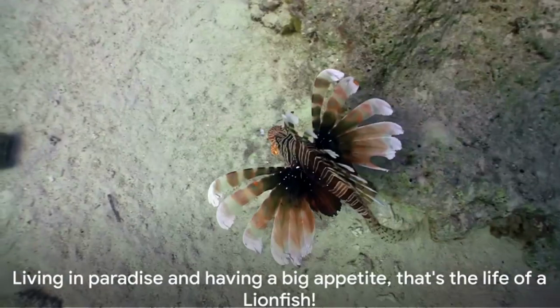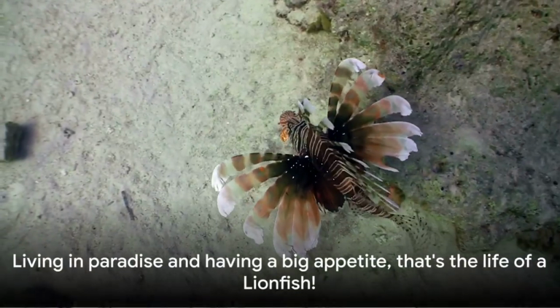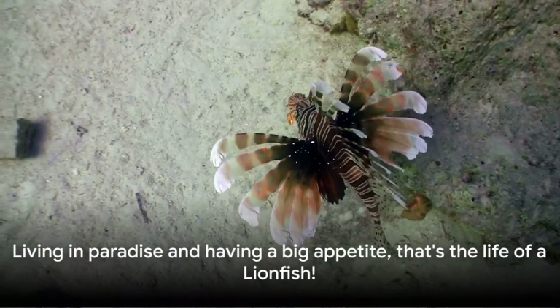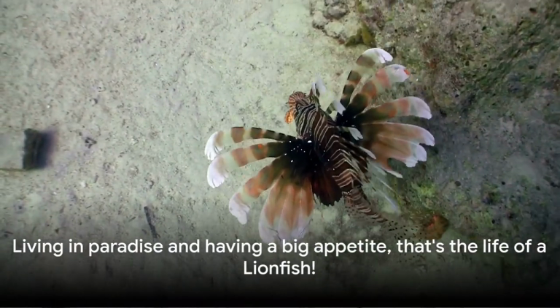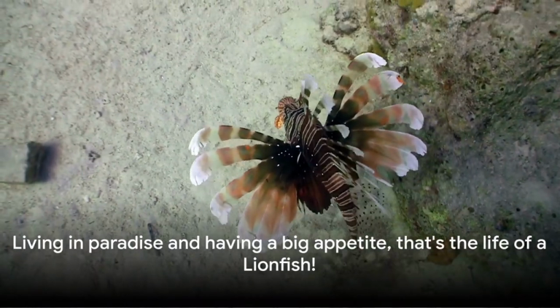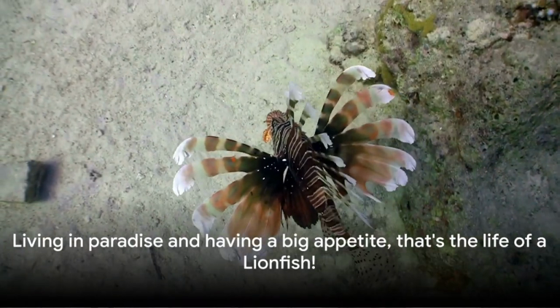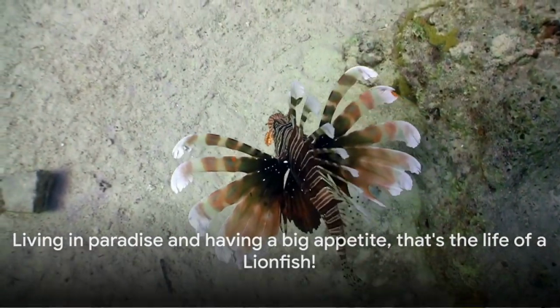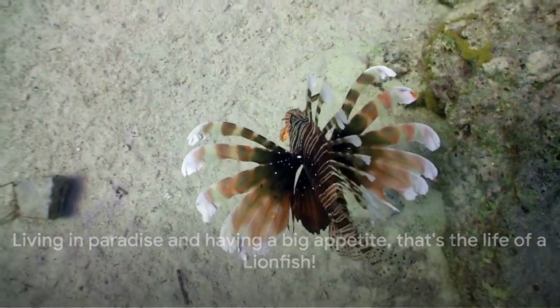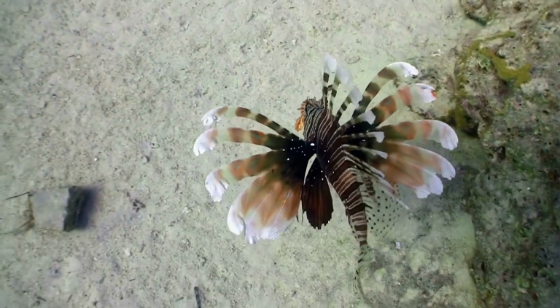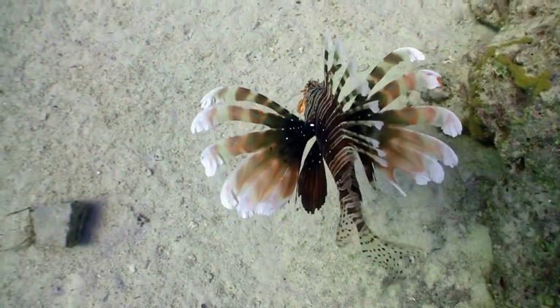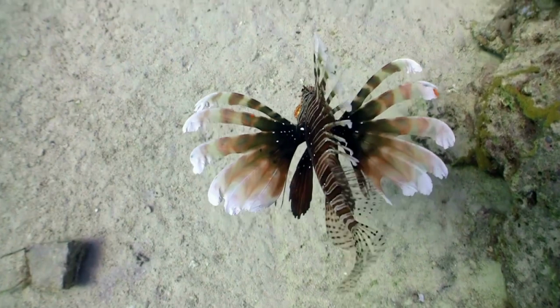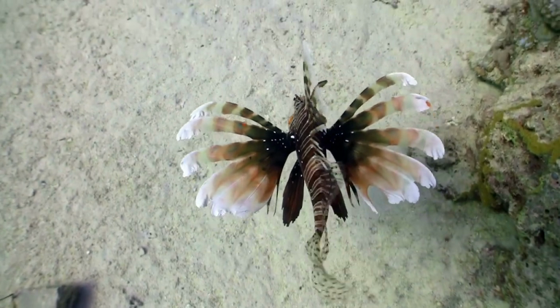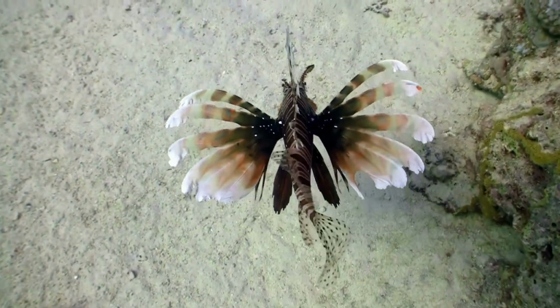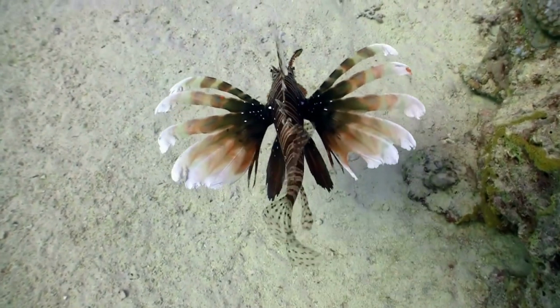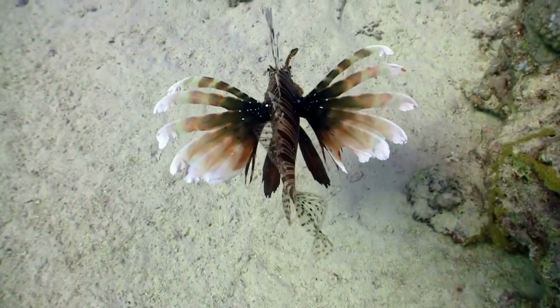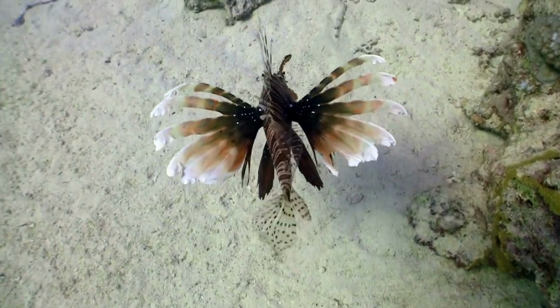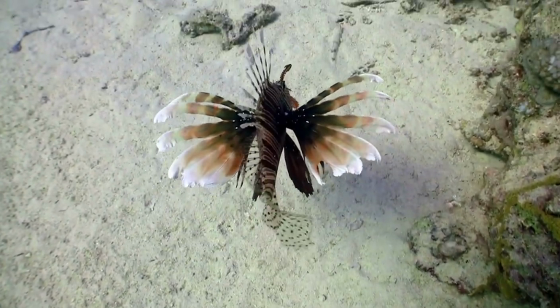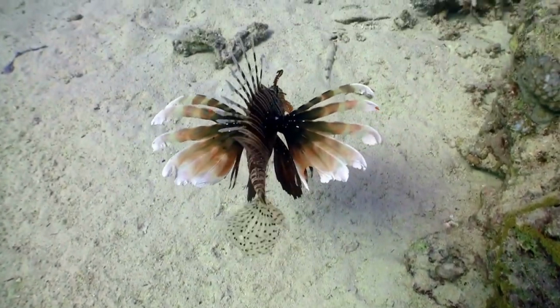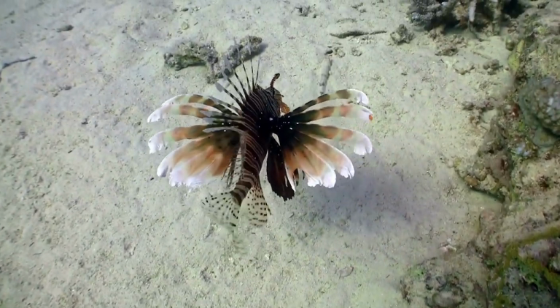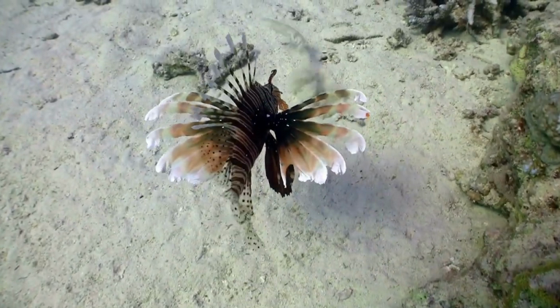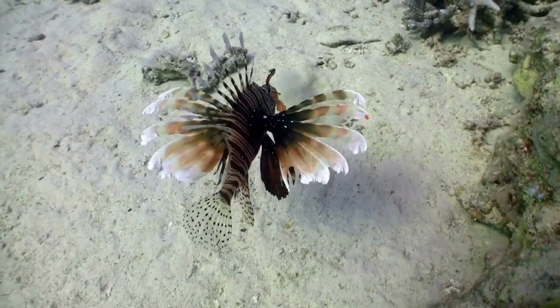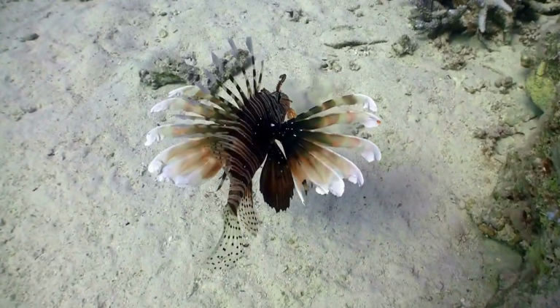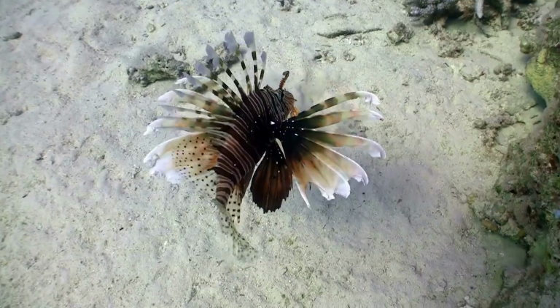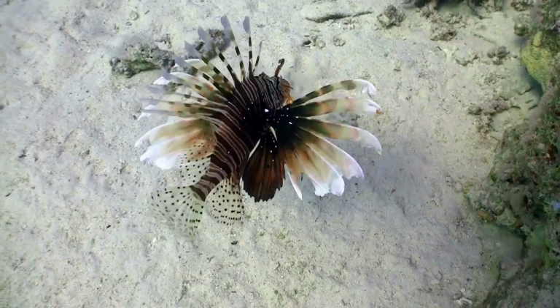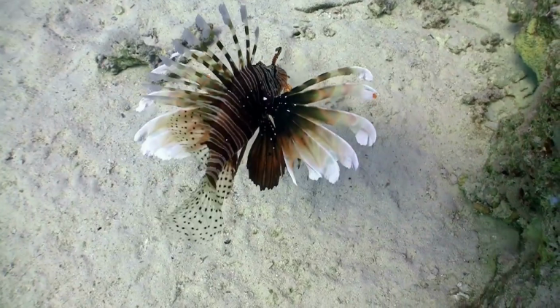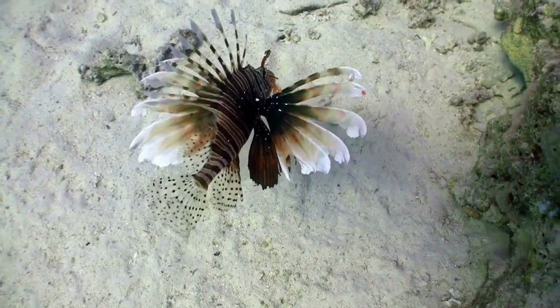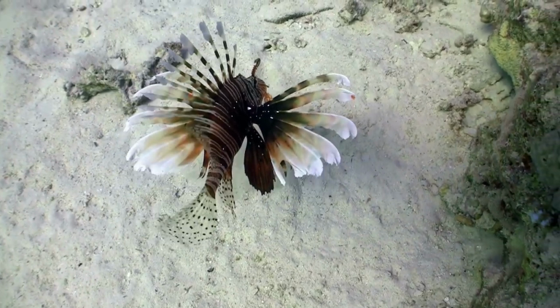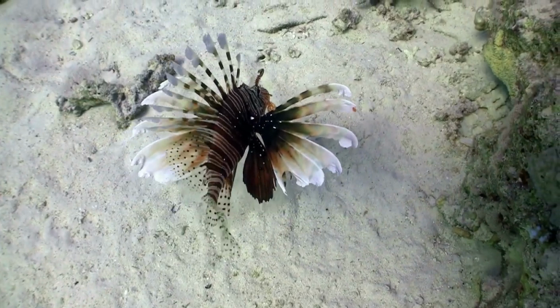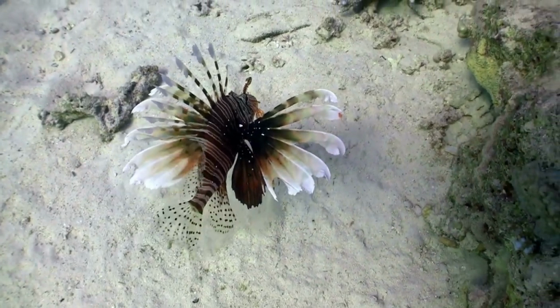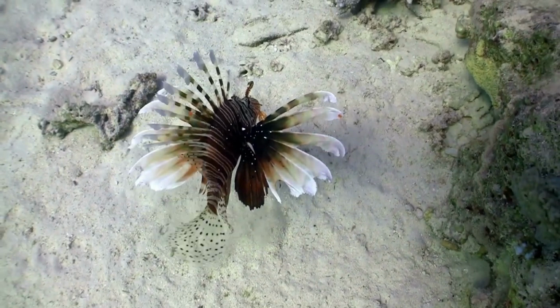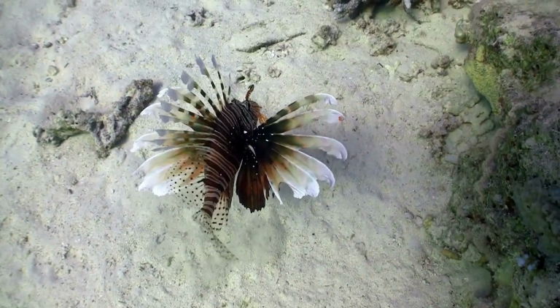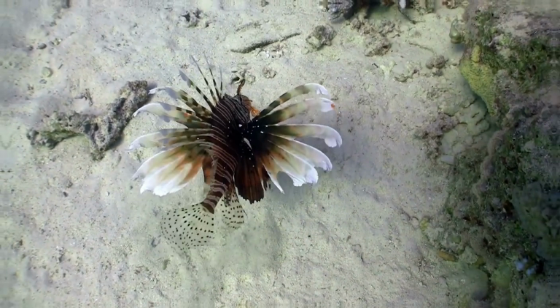Living in paradise and having a big appetite — that's the life of a lionfish. And remember, even though they might seem like the perfect pet, it's best to leave these beautiful creatures in the wild where they belong. After all, who would want to leave paradise?